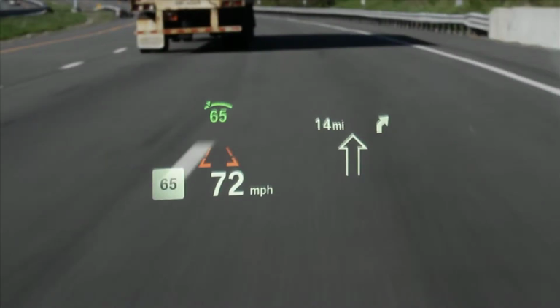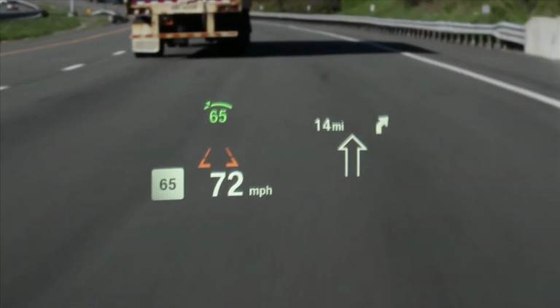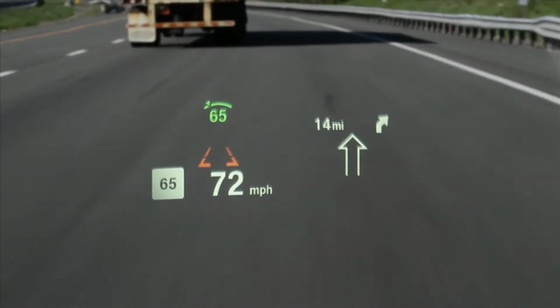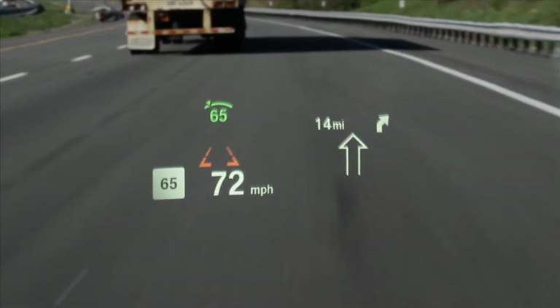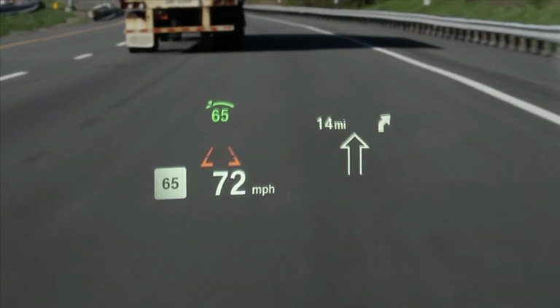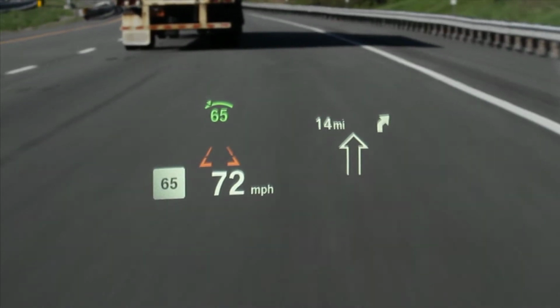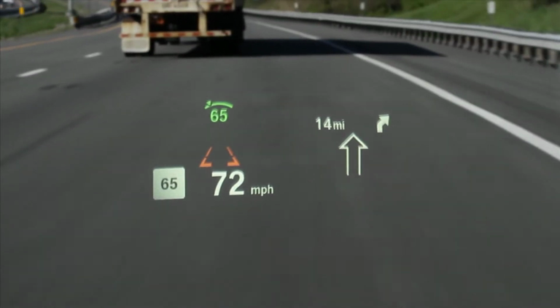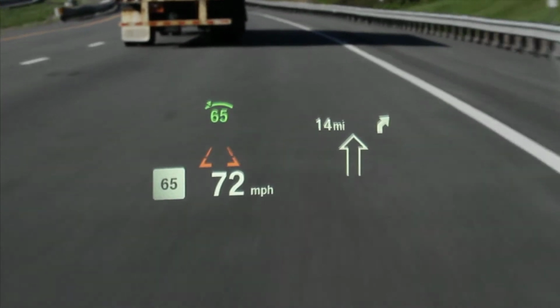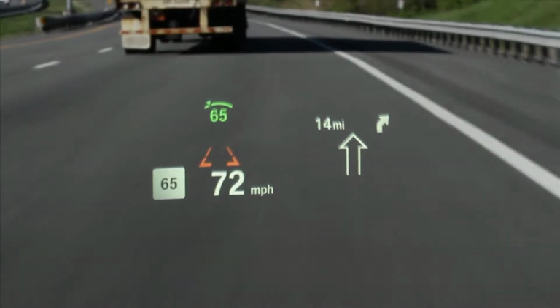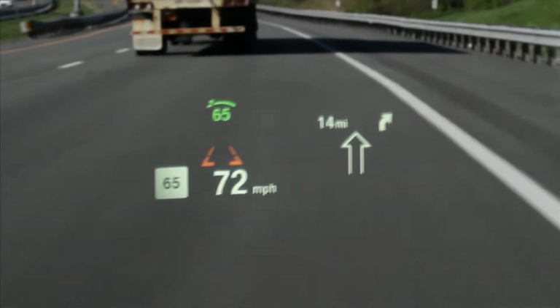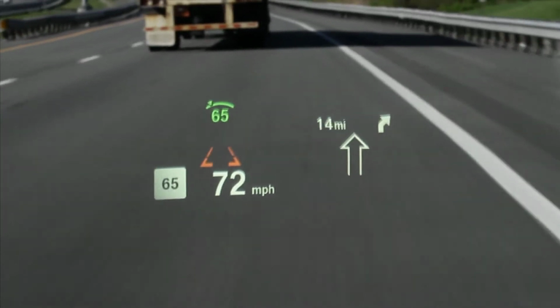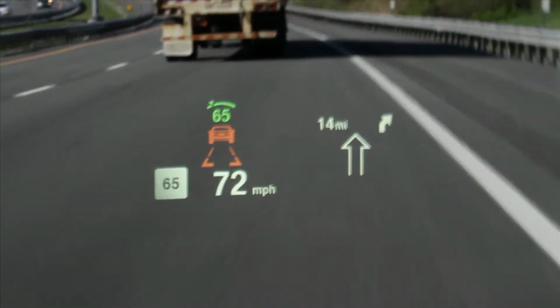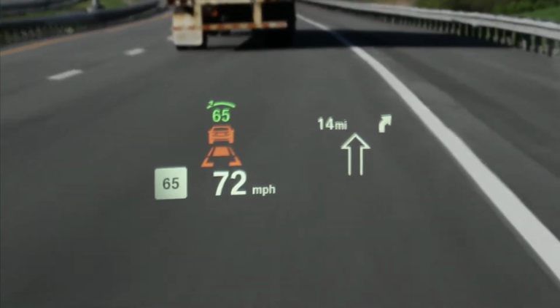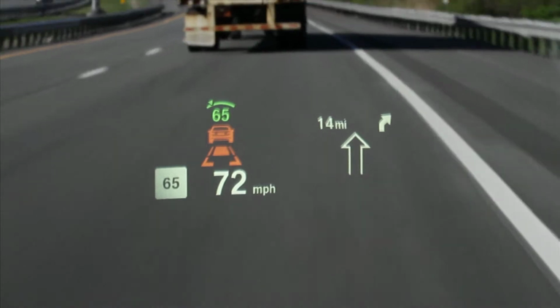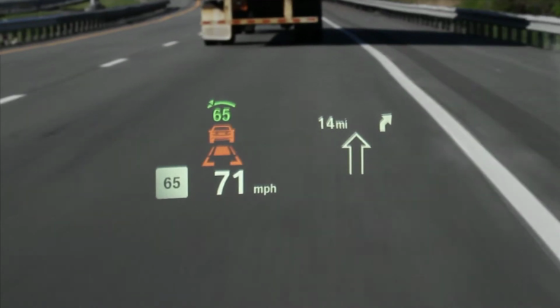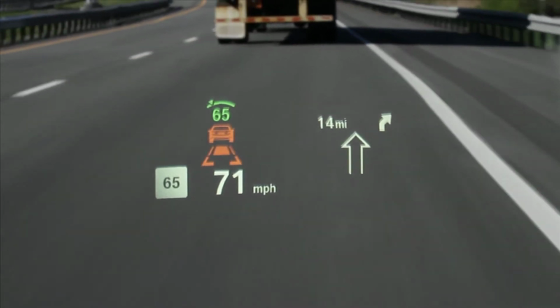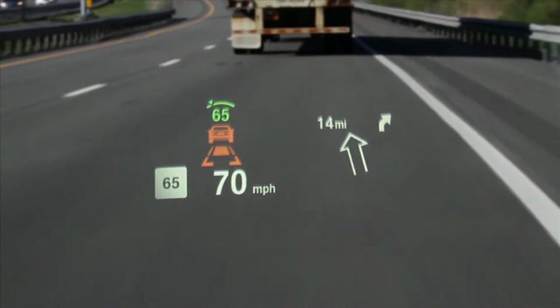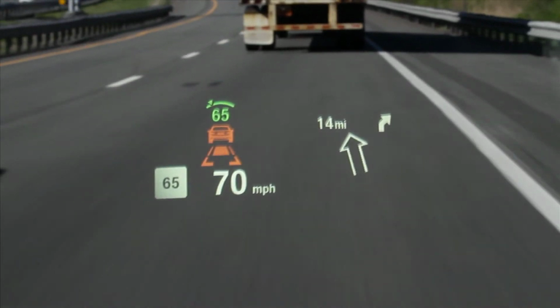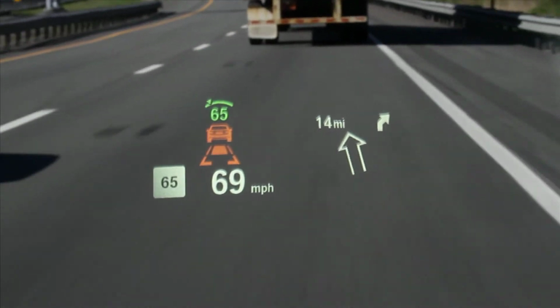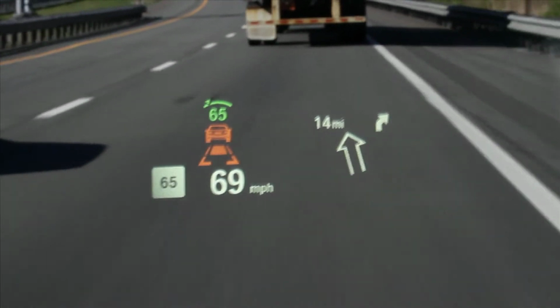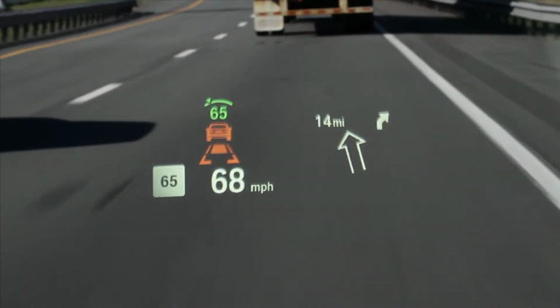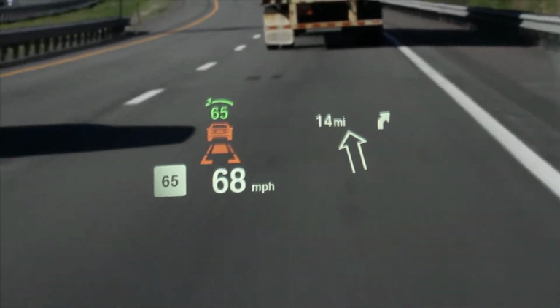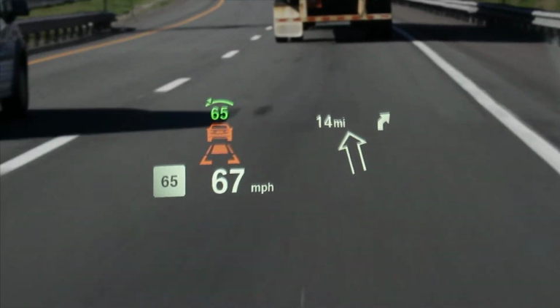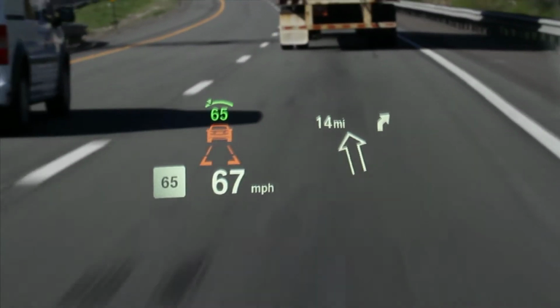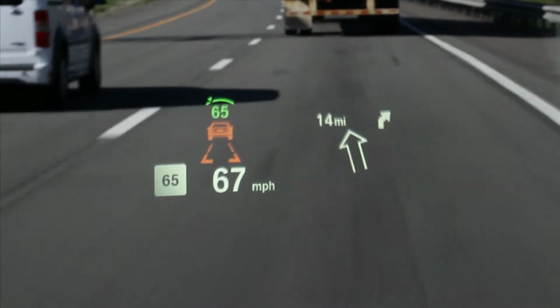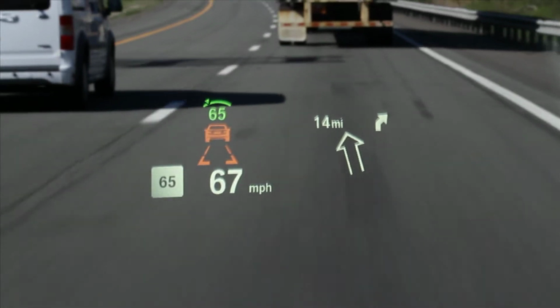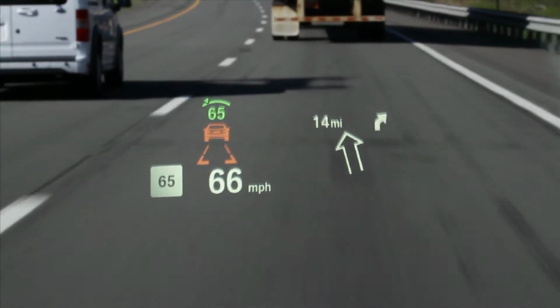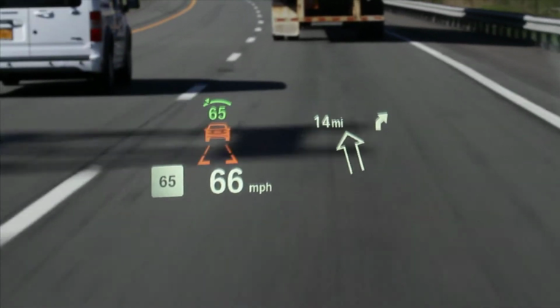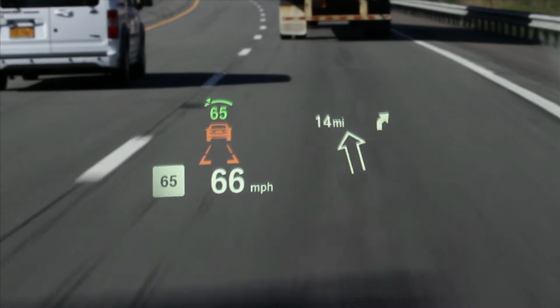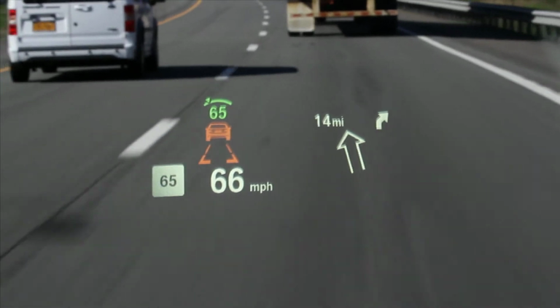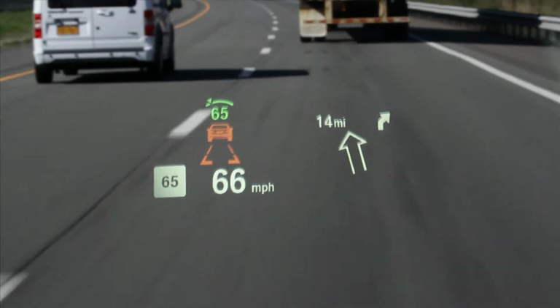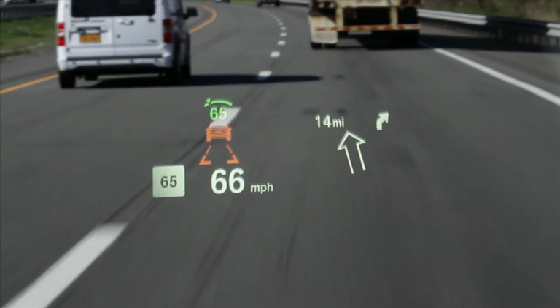If your BMW vehicle is equipped with a collision warning system, it will give you a visual pre-warning when an object is in your path of travel, or a visual and audible acute warning if a collision is imminent.